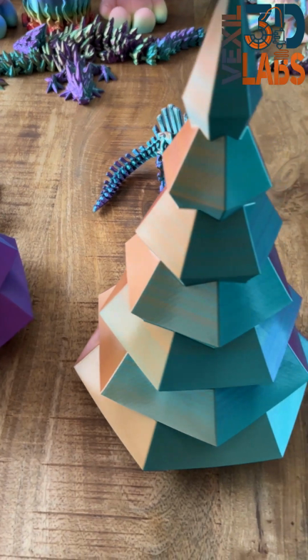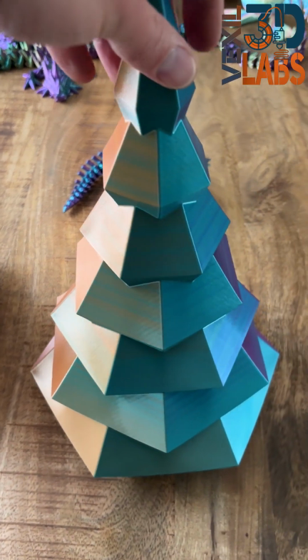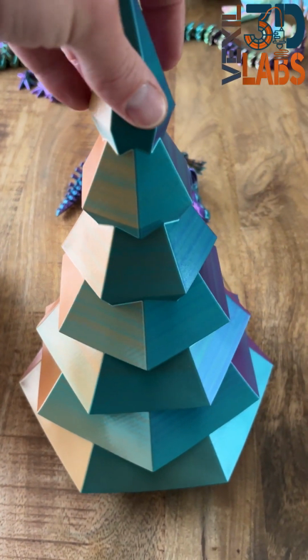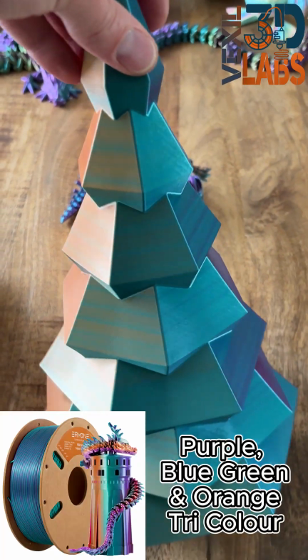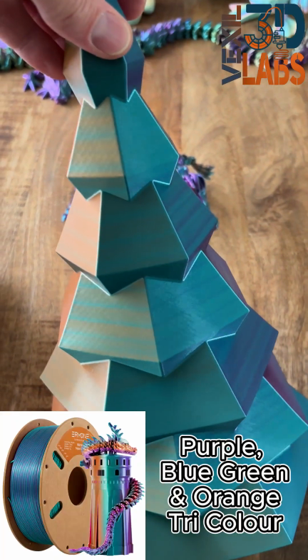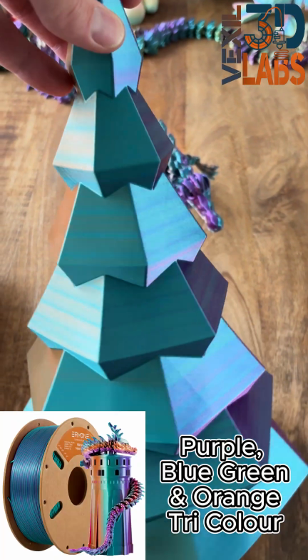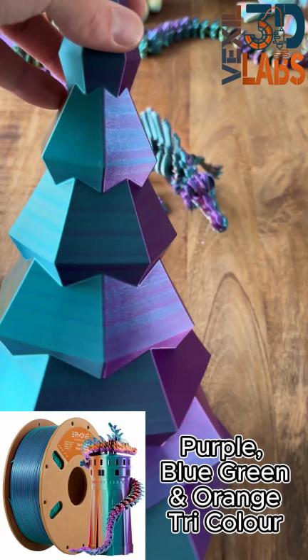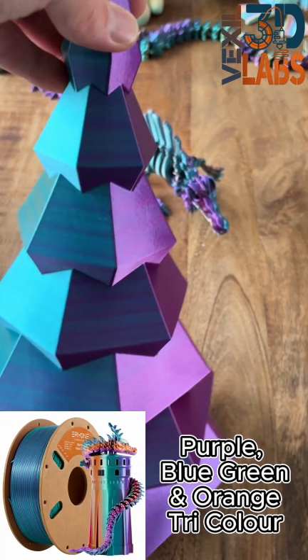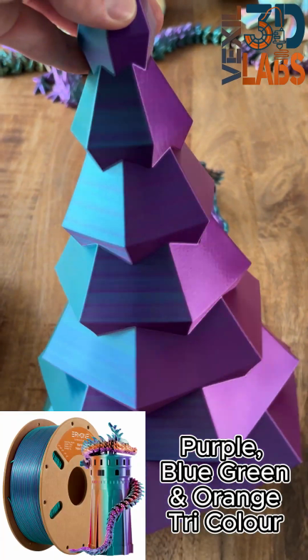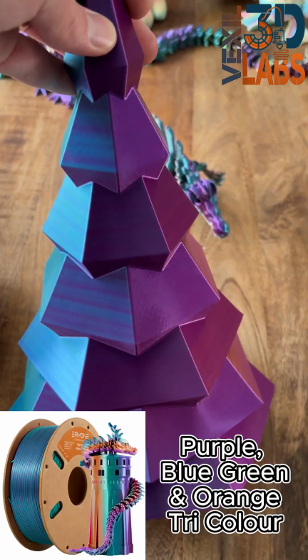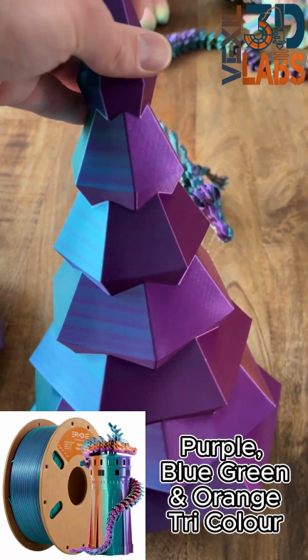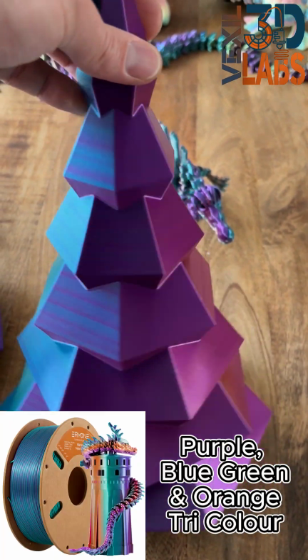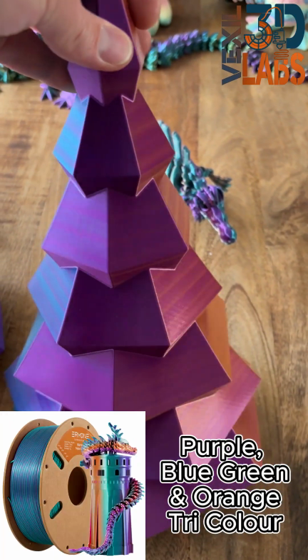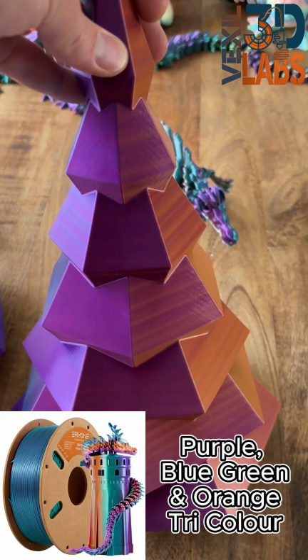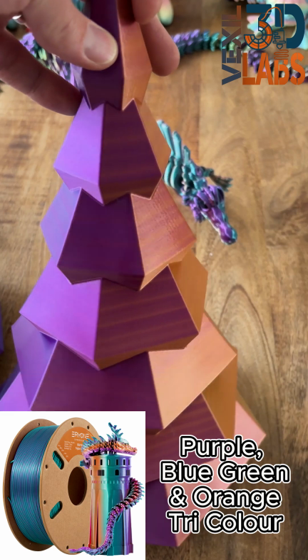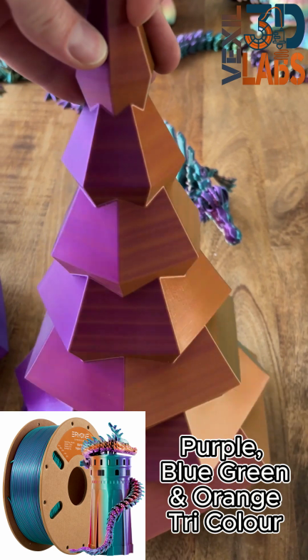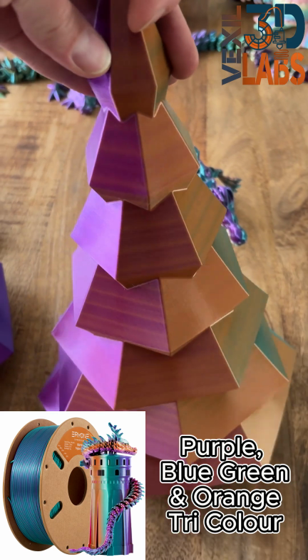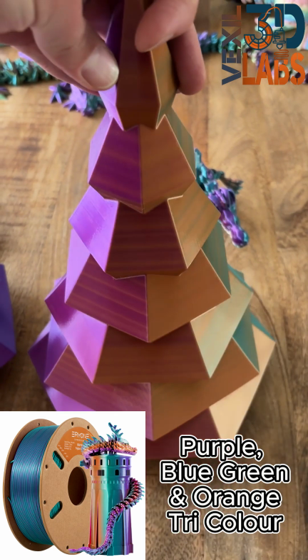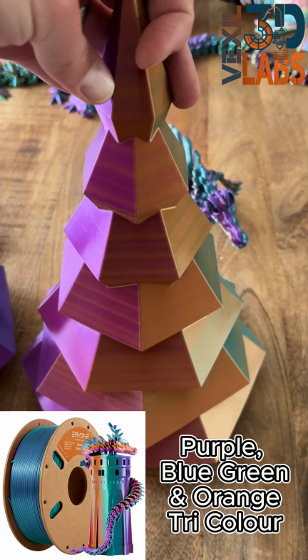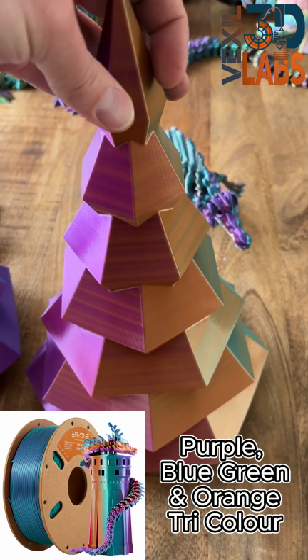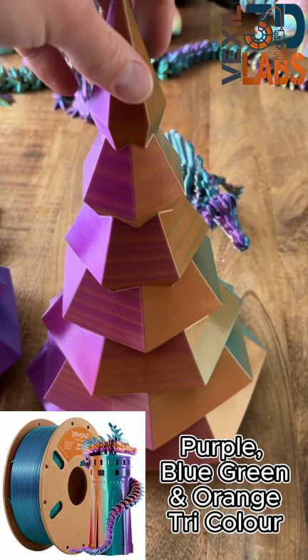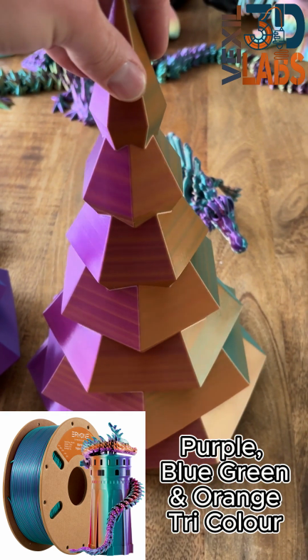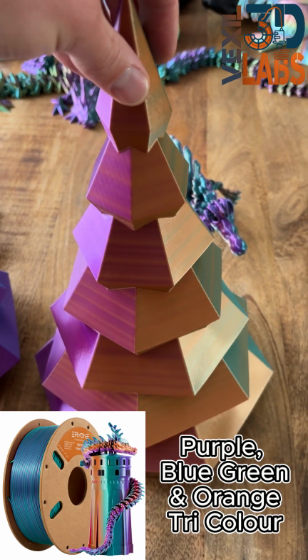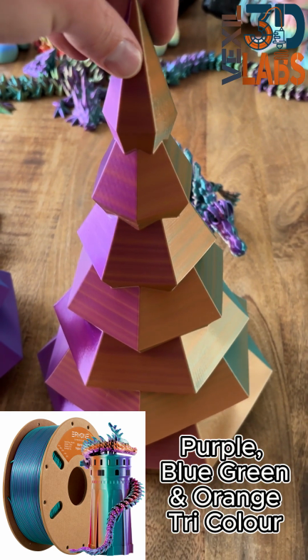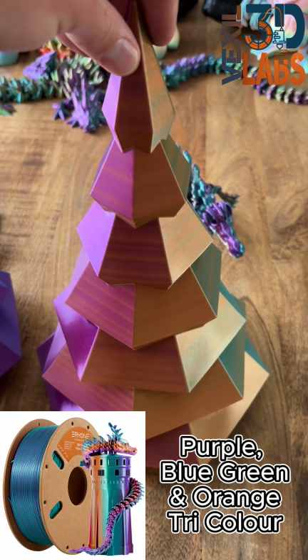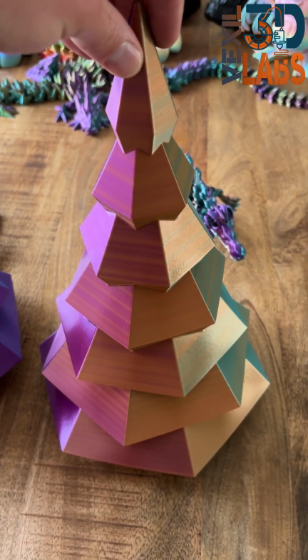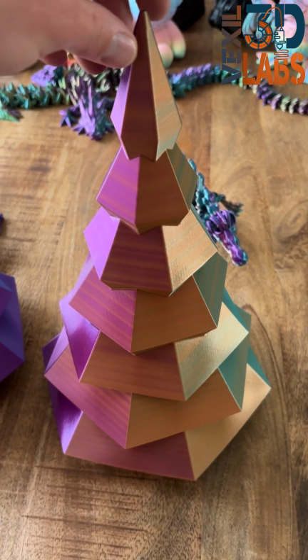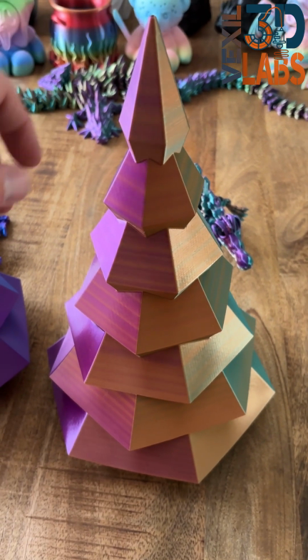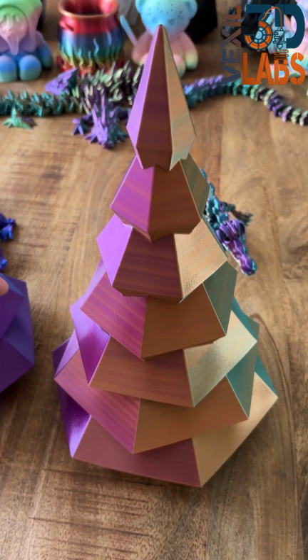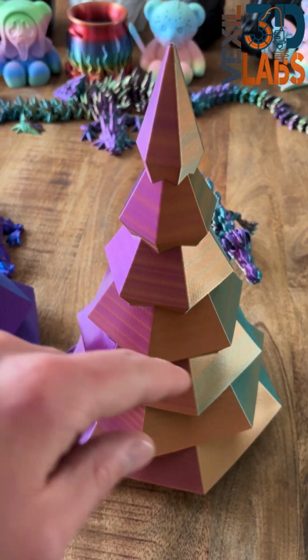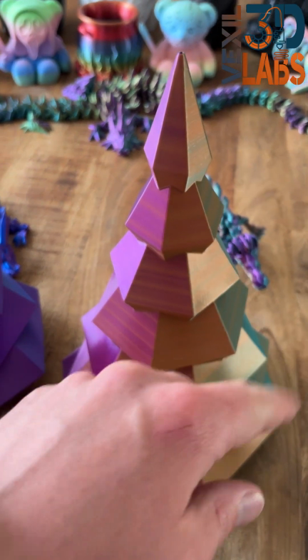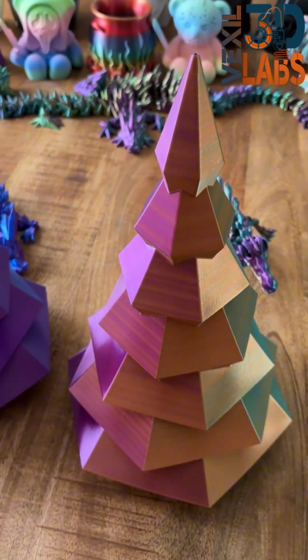This is our tri-color, so this is pretty purple and orange. Once again, the colors pop amazingly together and you can see all the colors there.